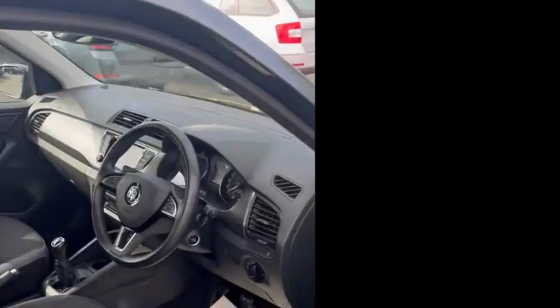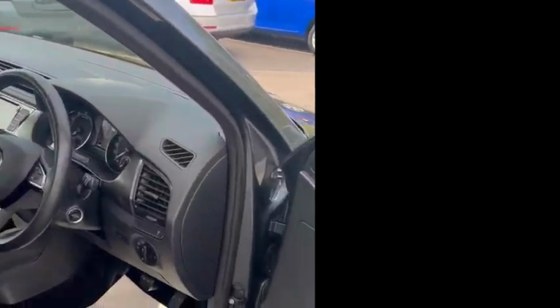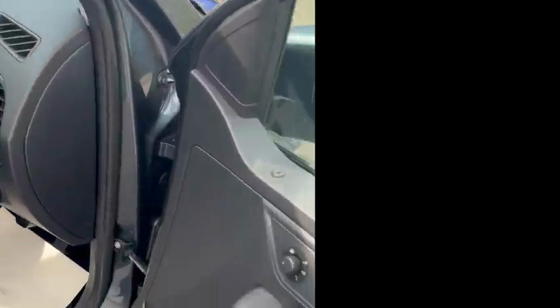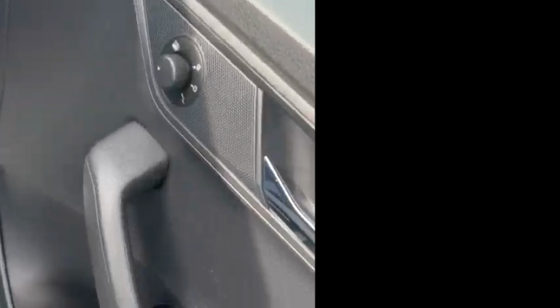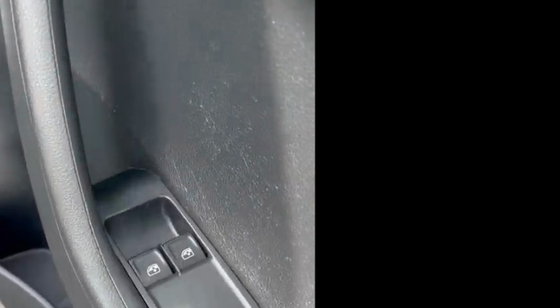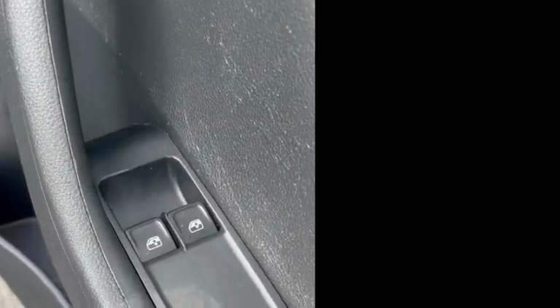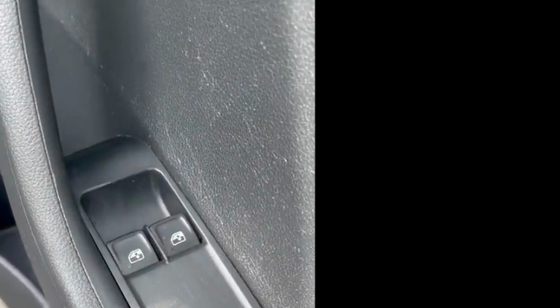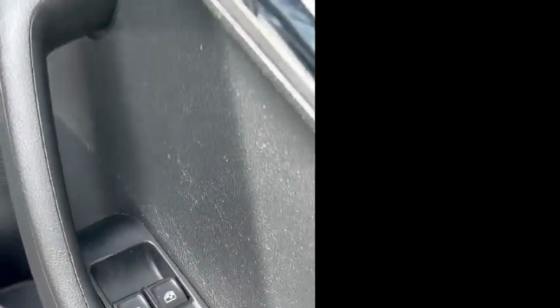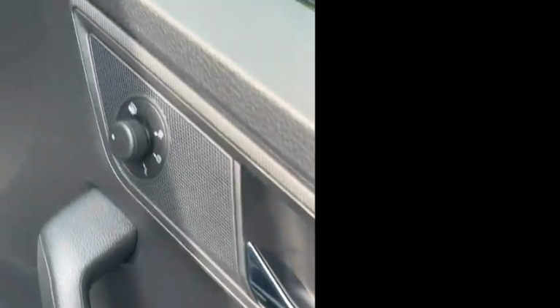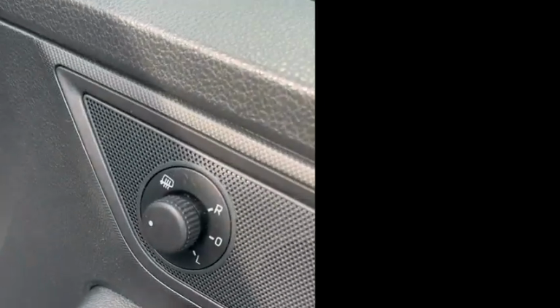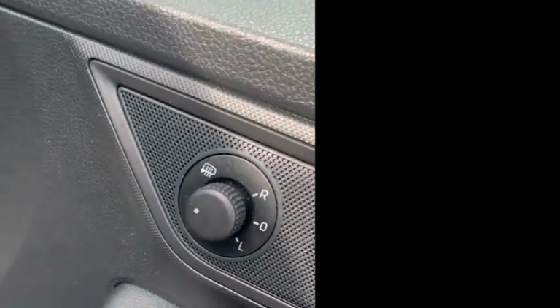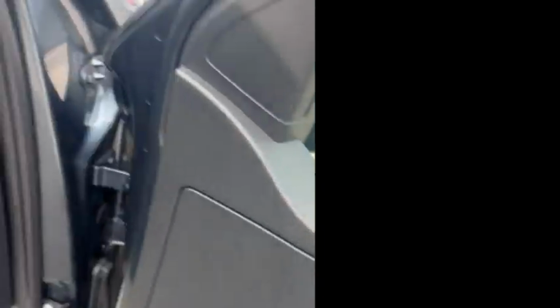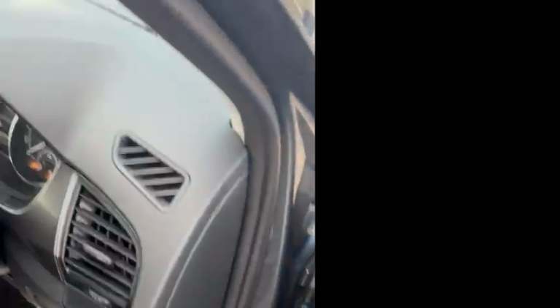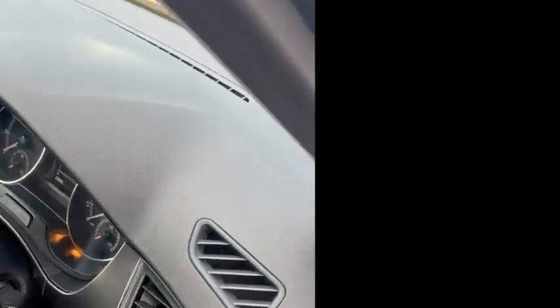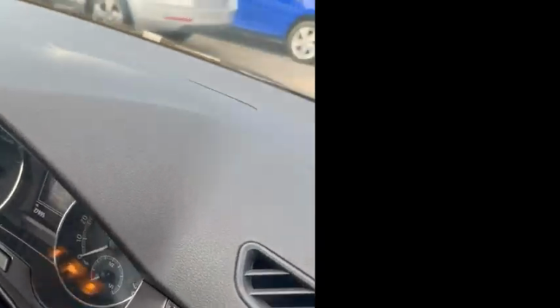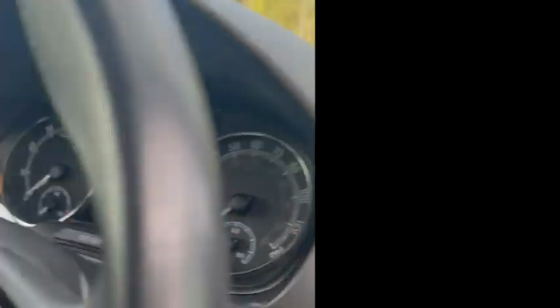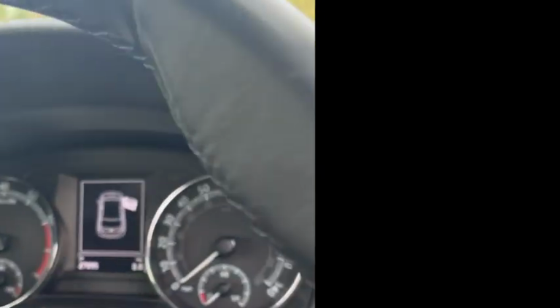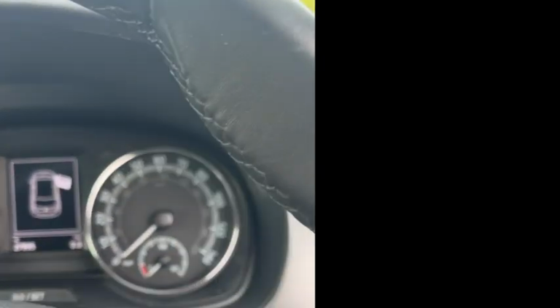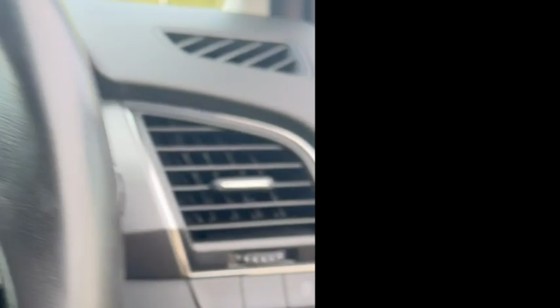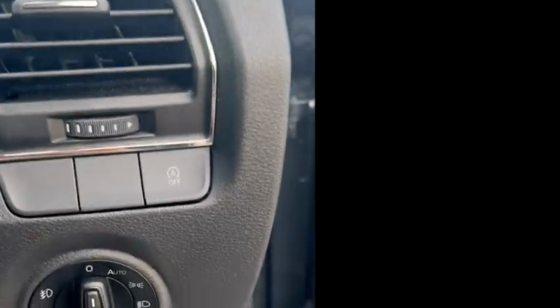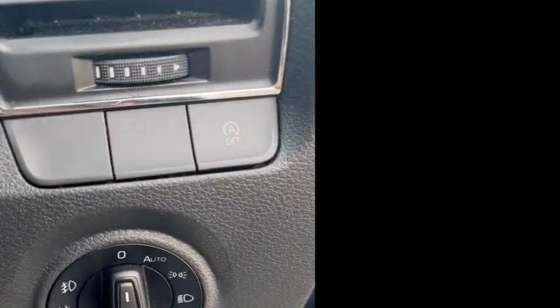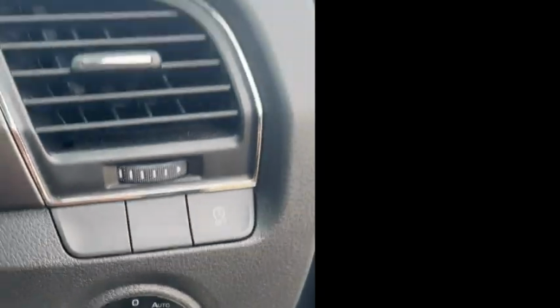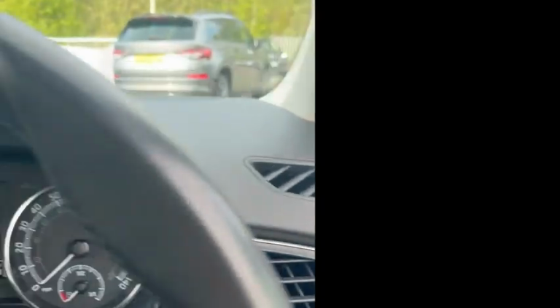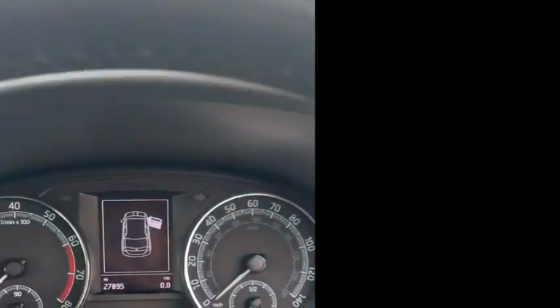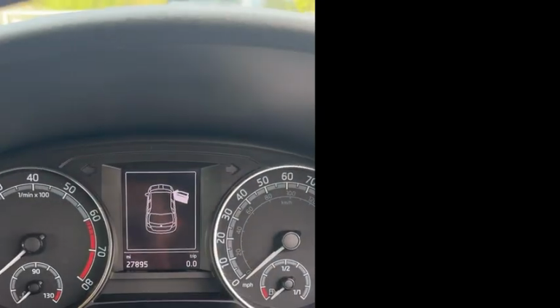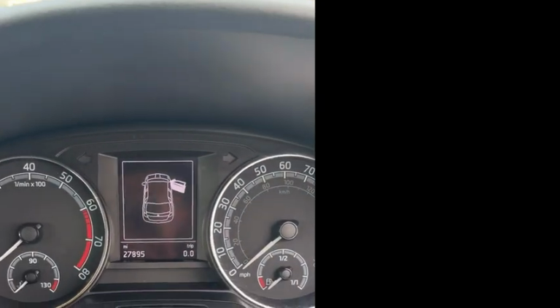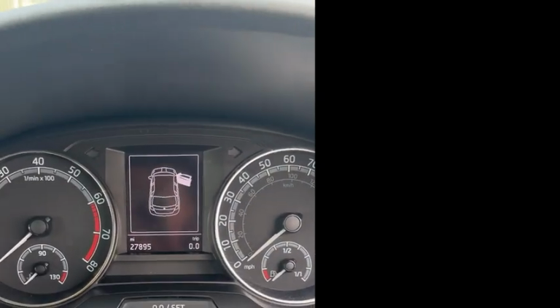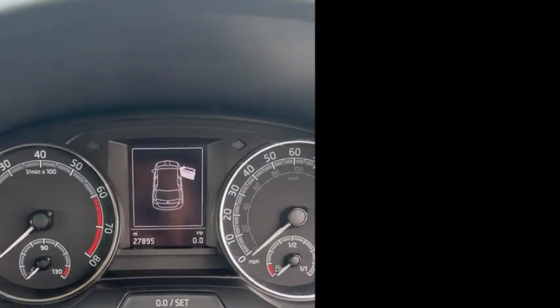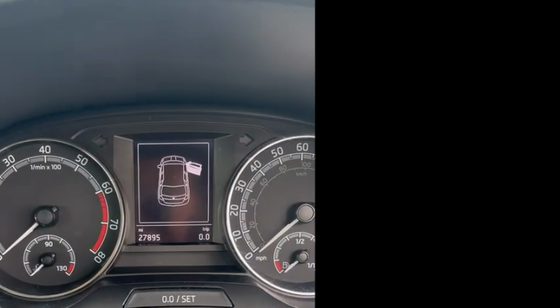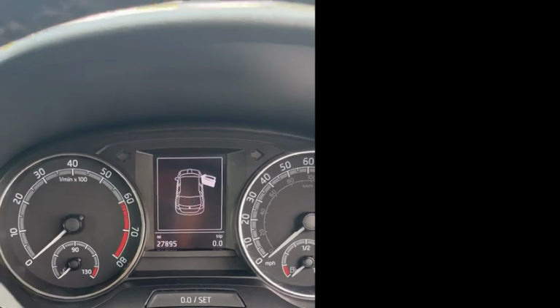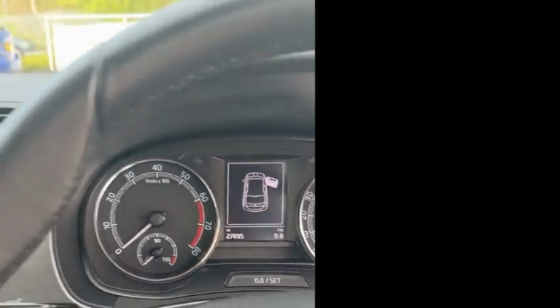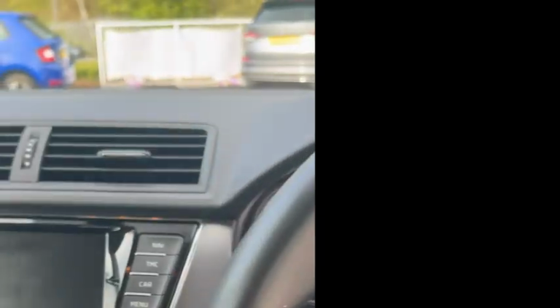Just to bring you round to the driver's side. You've got your front electric windows and heated wing mirrors. You've got your auto headlights. The car has 27,895 miles on the clock.